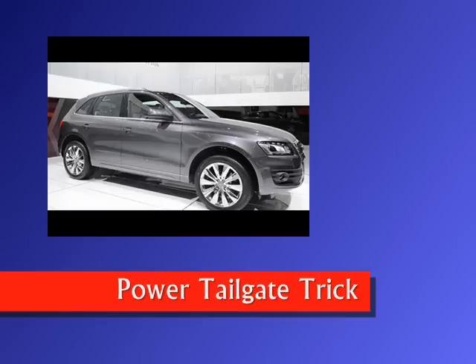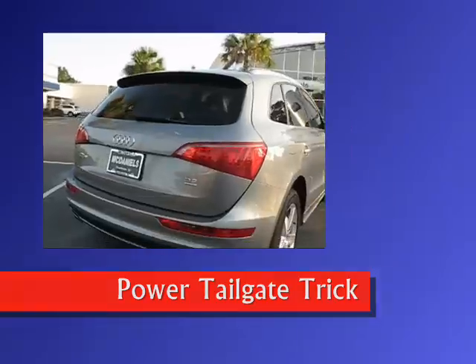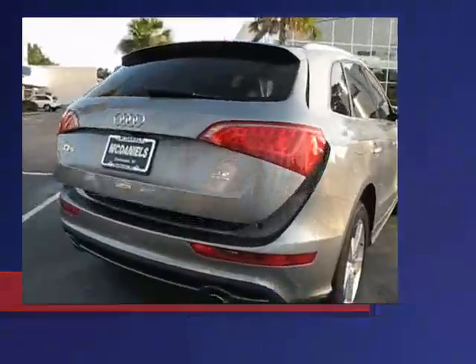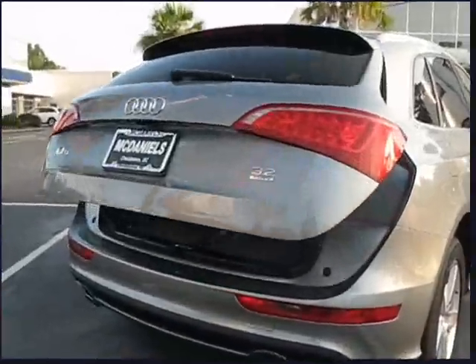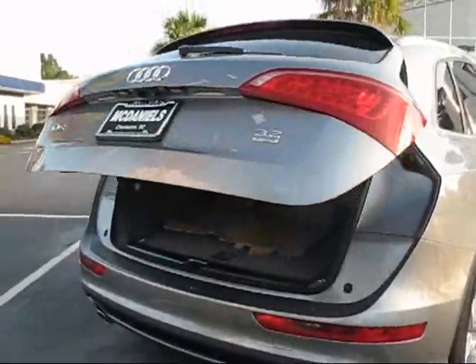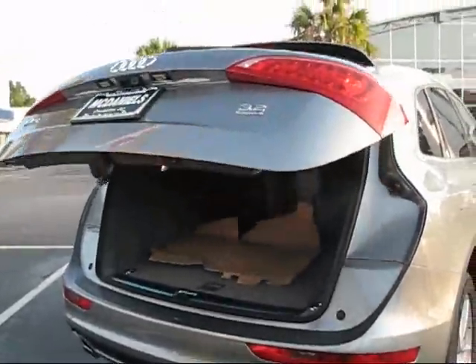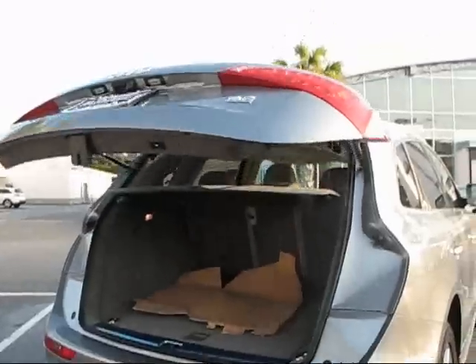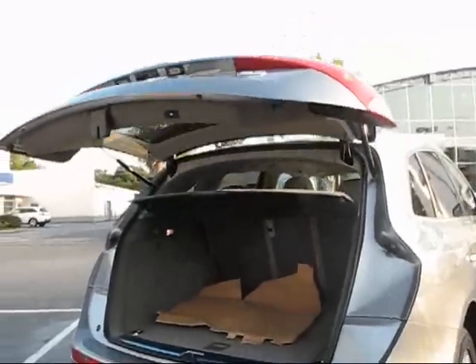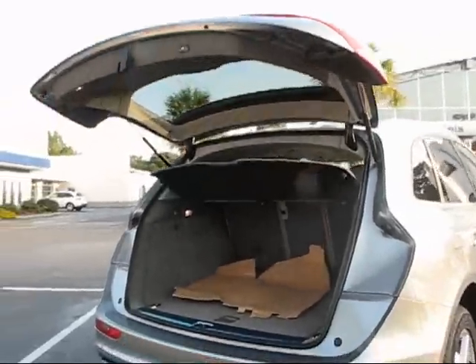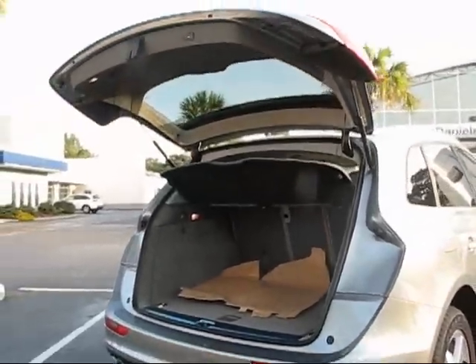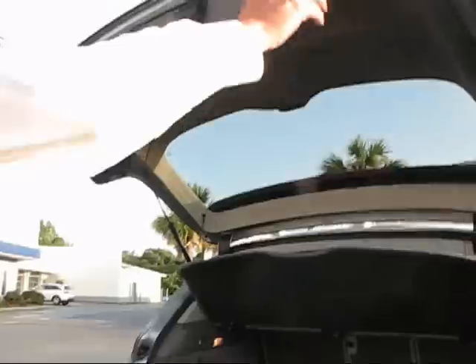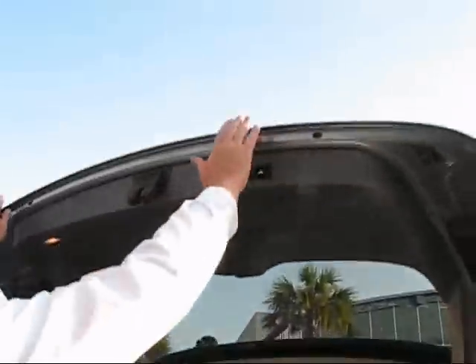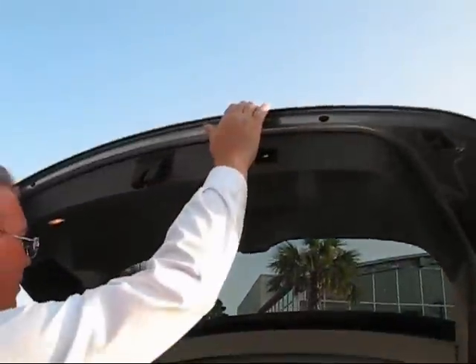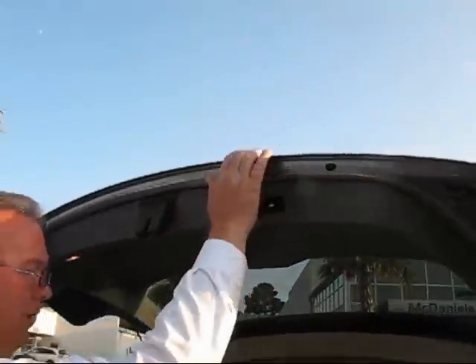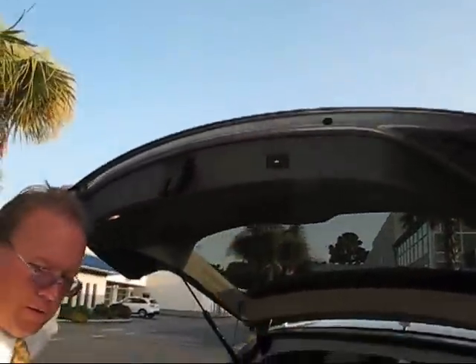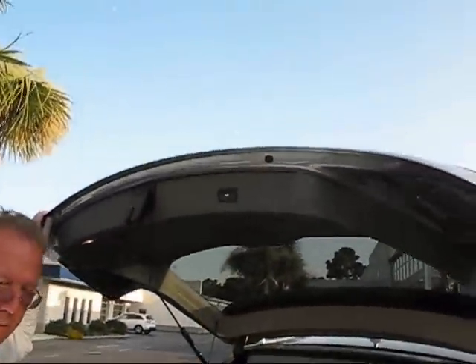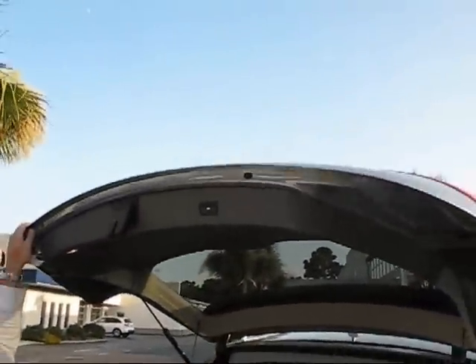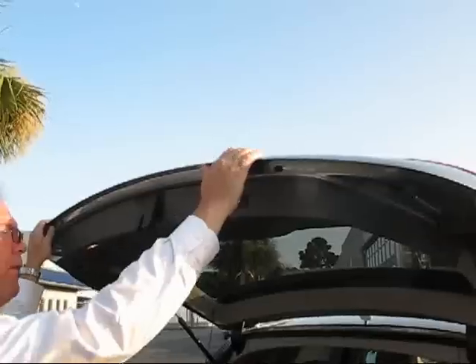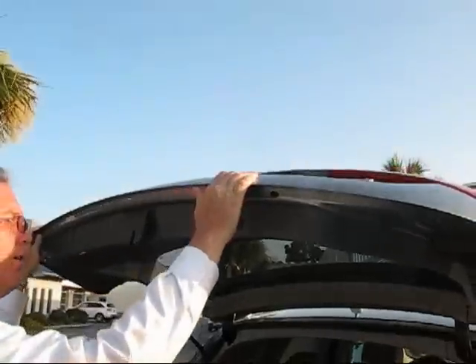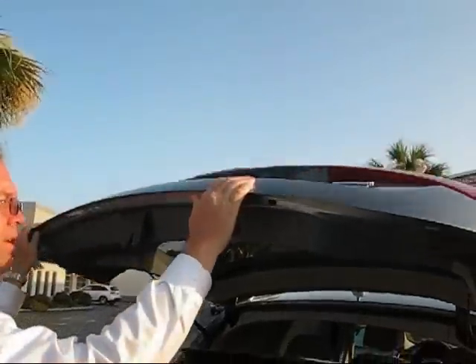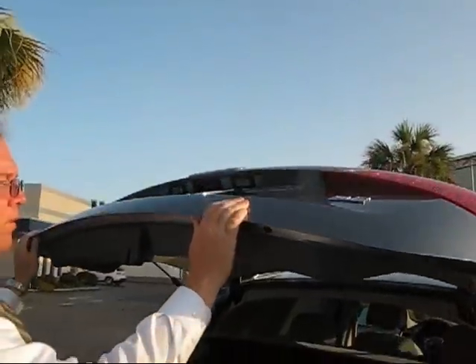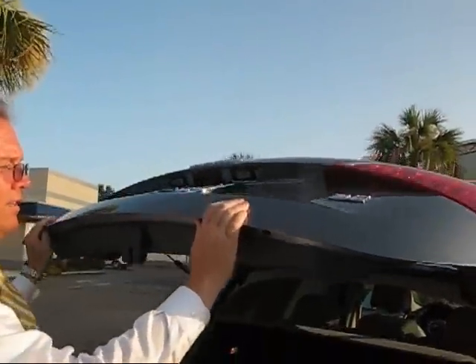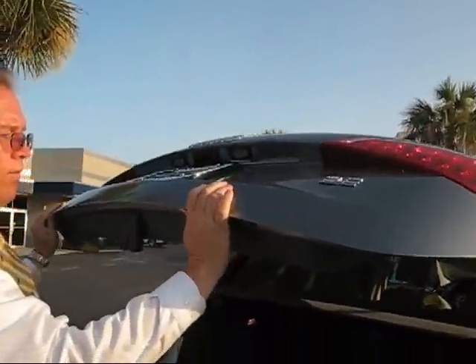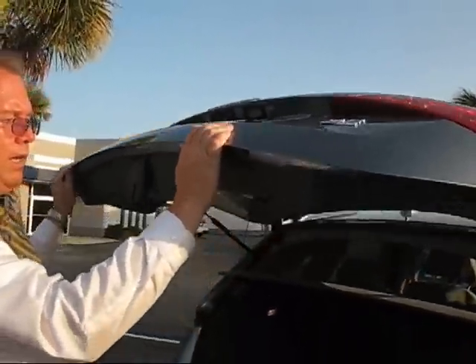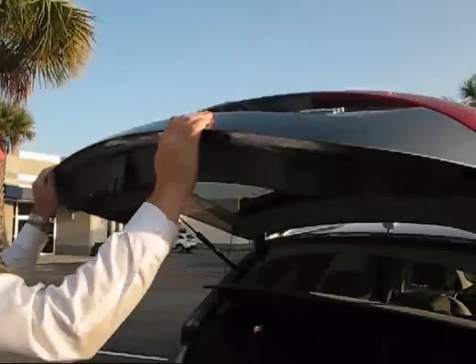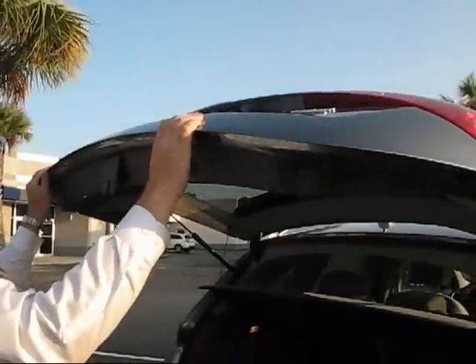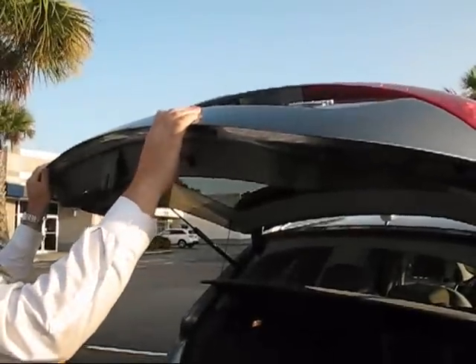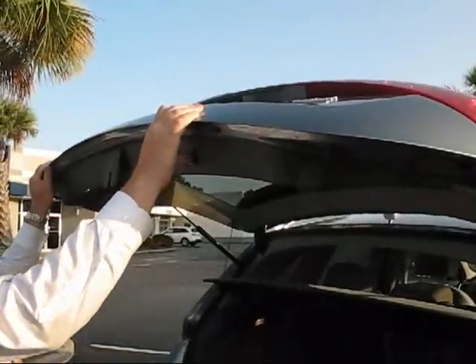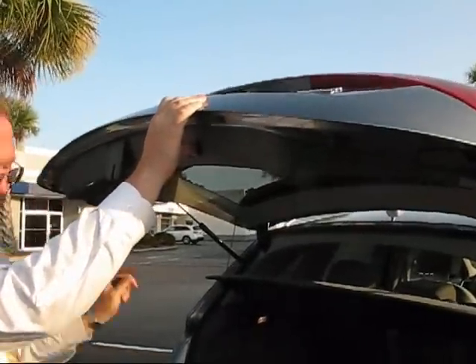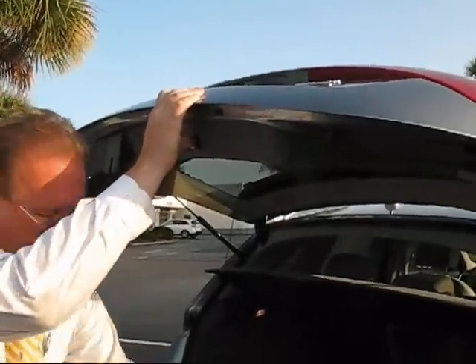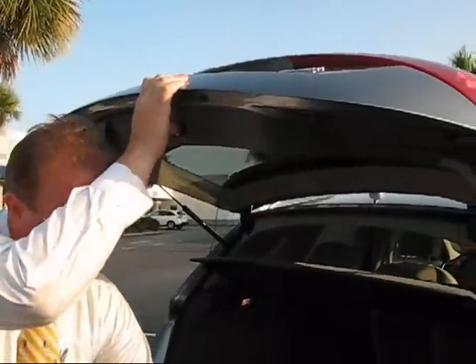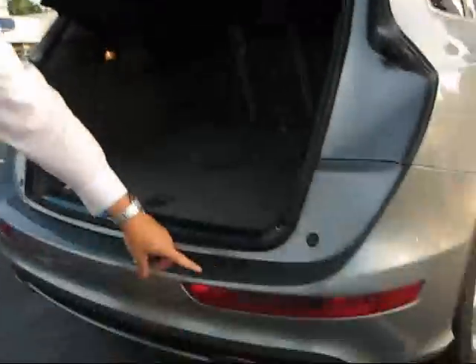The tailgate area here with an electric tailgate — you can set the height using the remote. I want to set the tailgate right here. I can hold this button in until the lights blink three times.